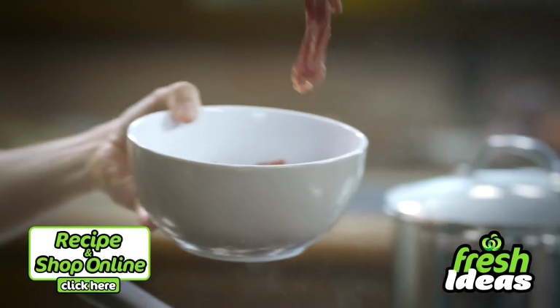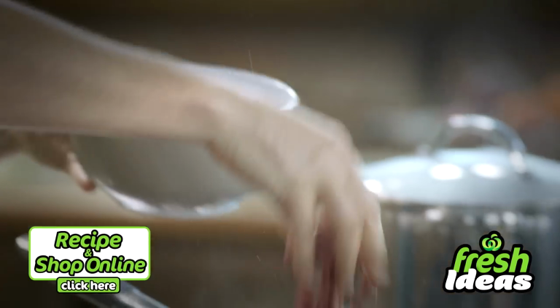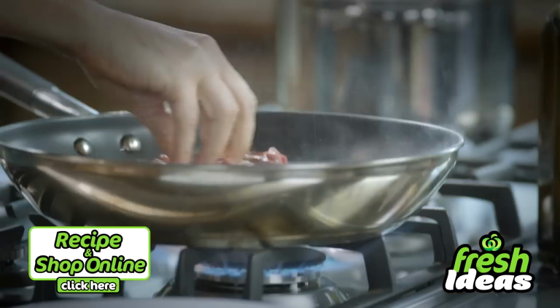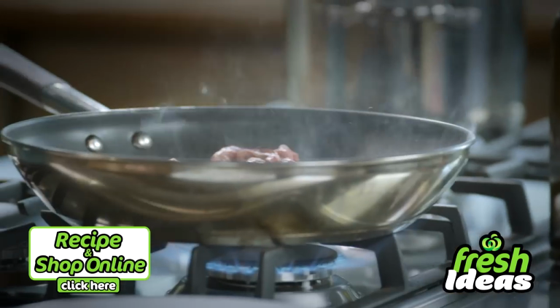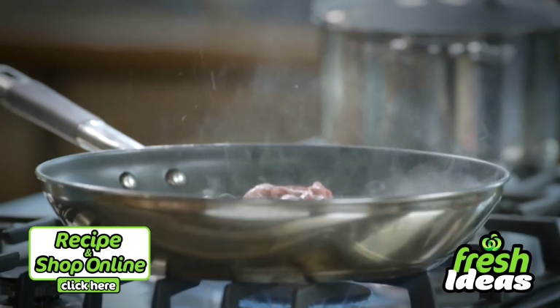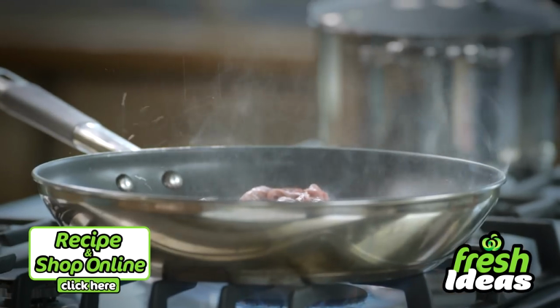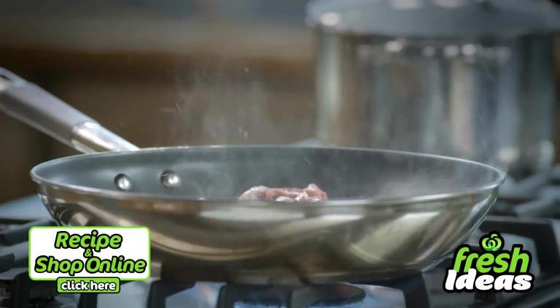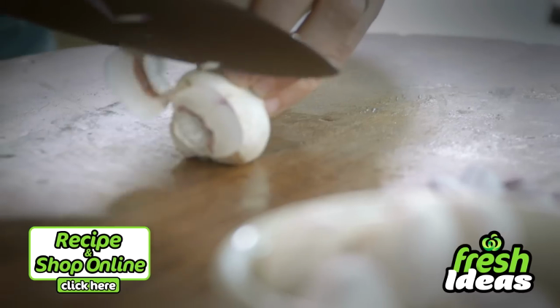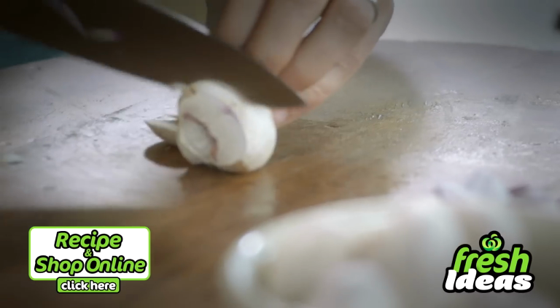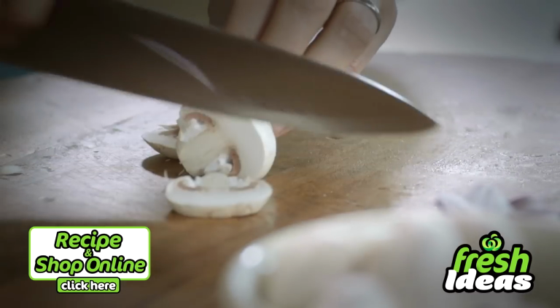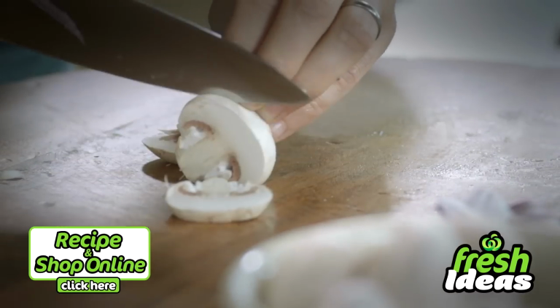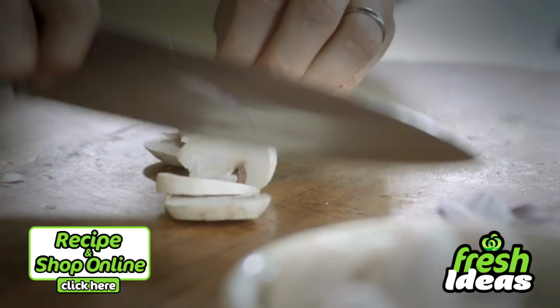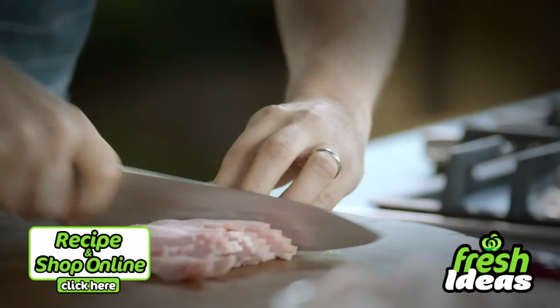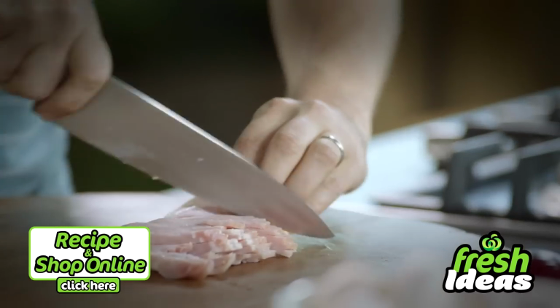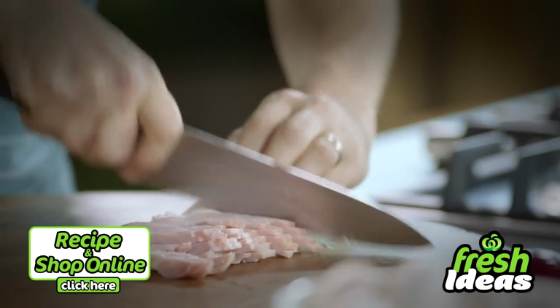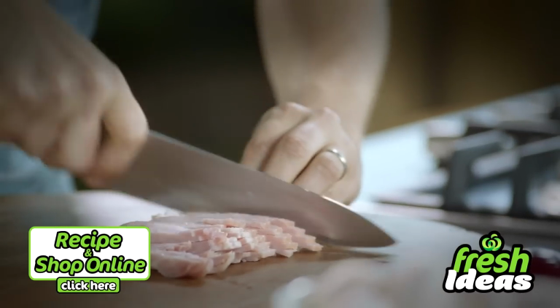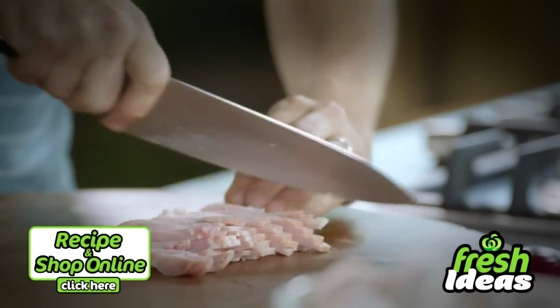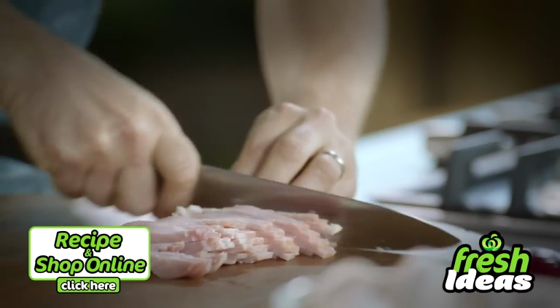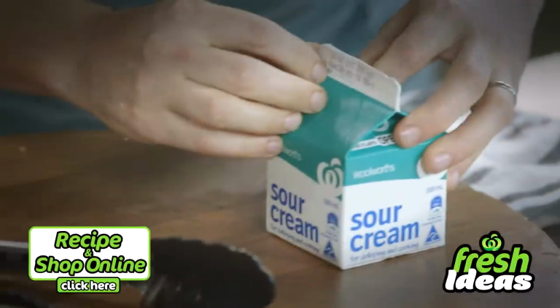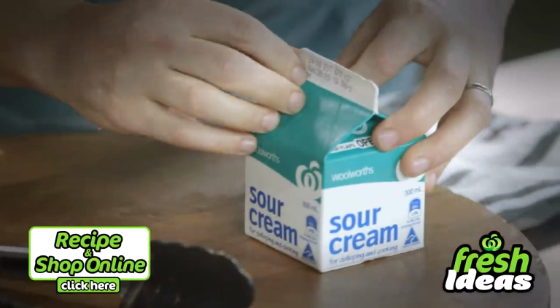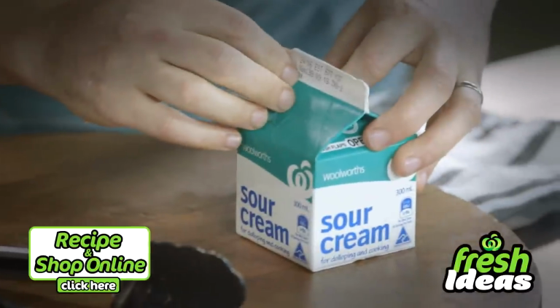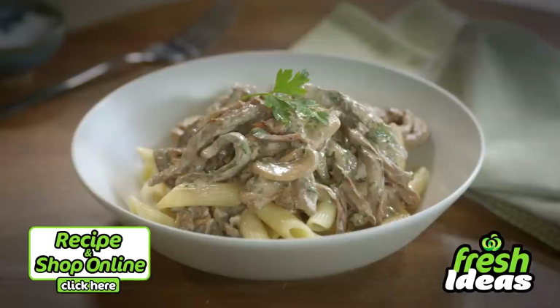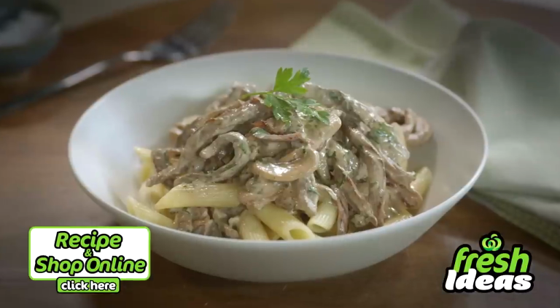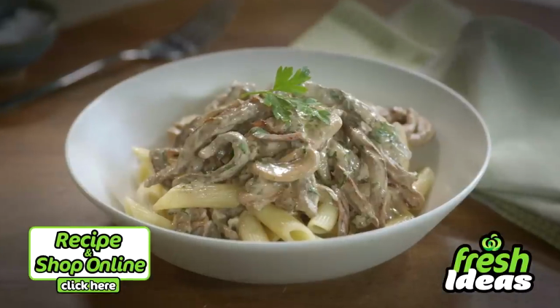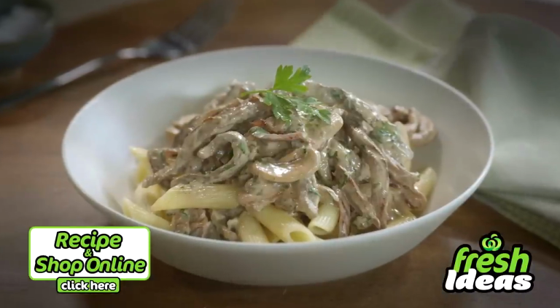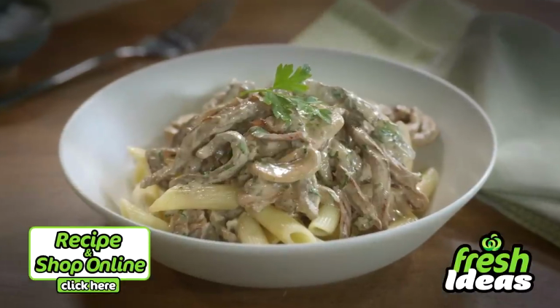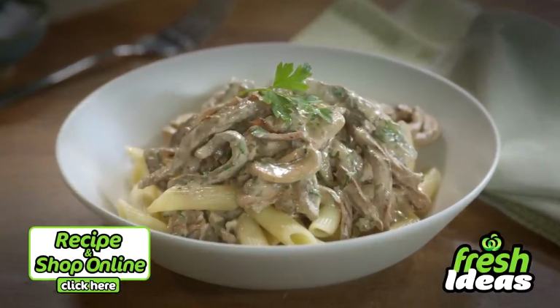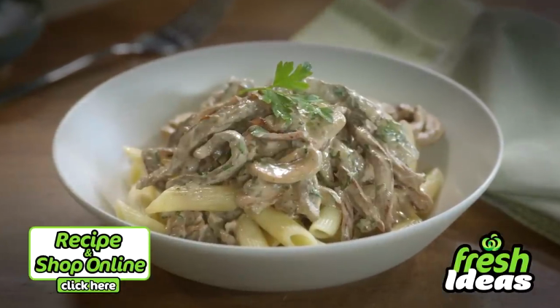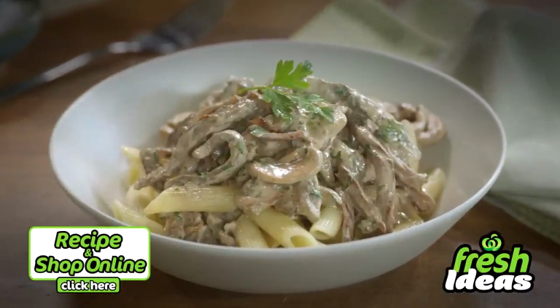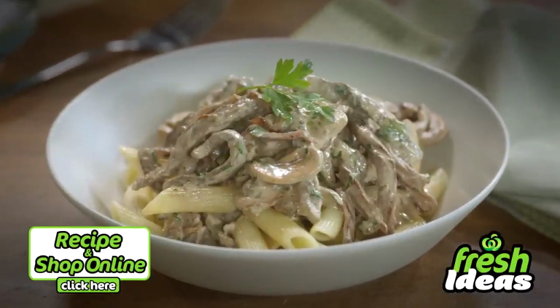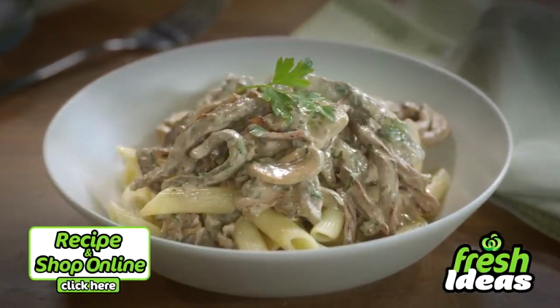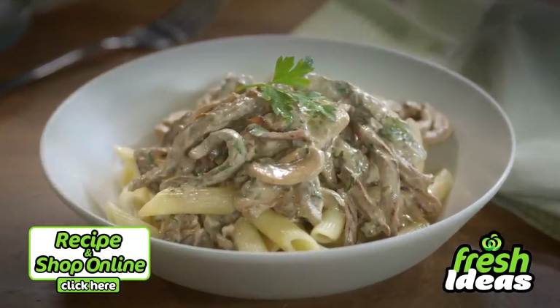You'll need beef strips, seasonal mushrooms, select bacon, and sour cream. Click here for the full recipe and add all the ingredients to your trolley when you shop online.